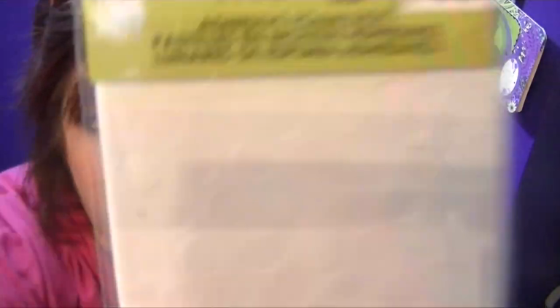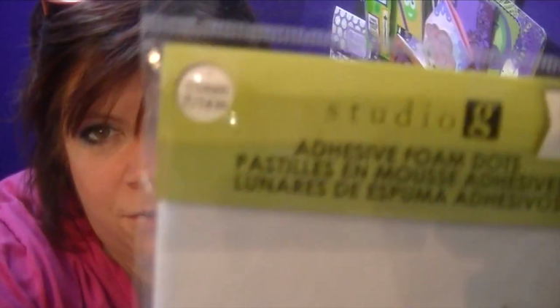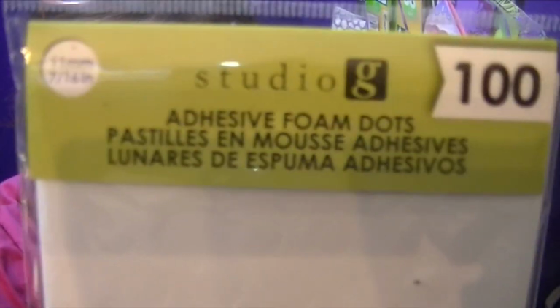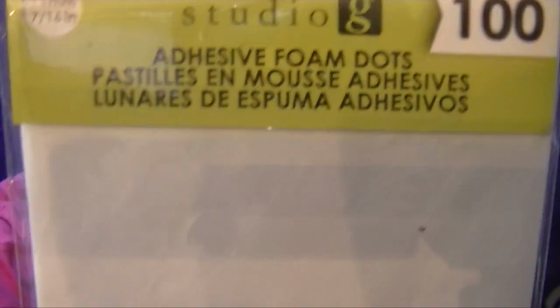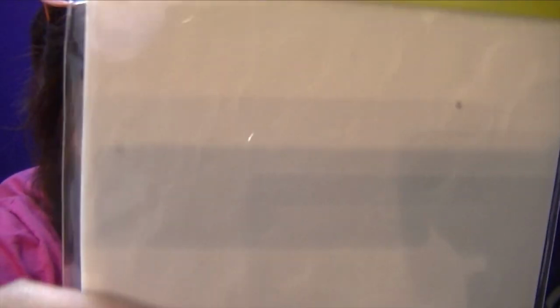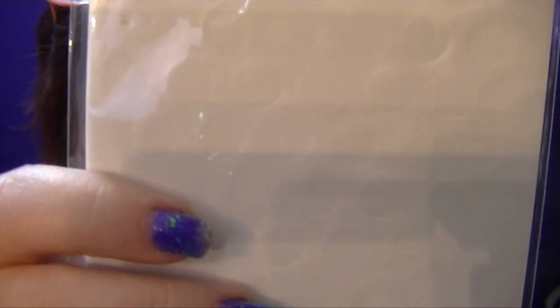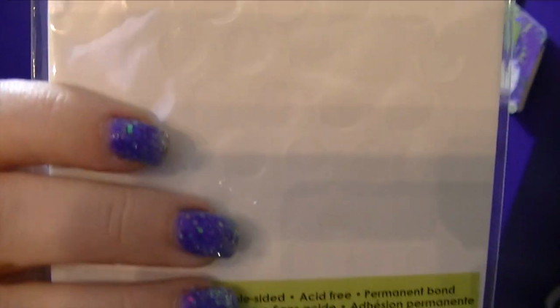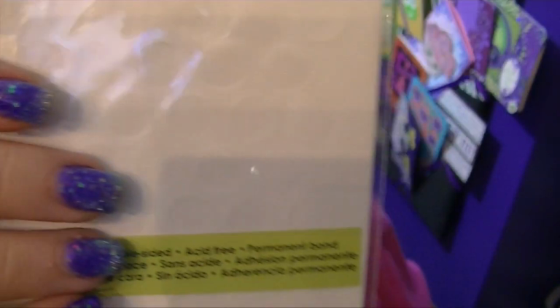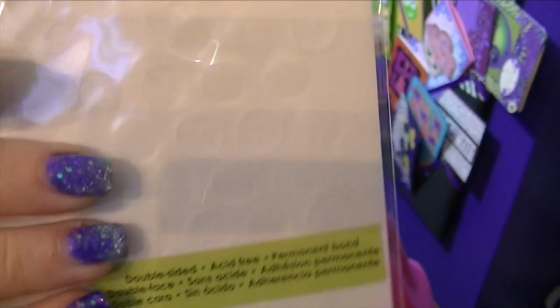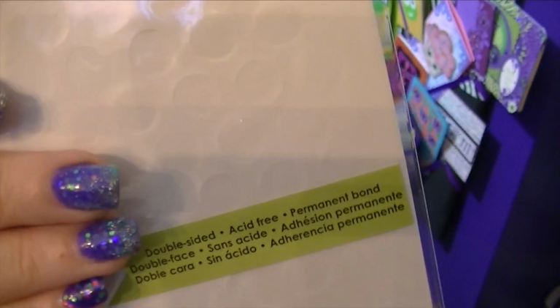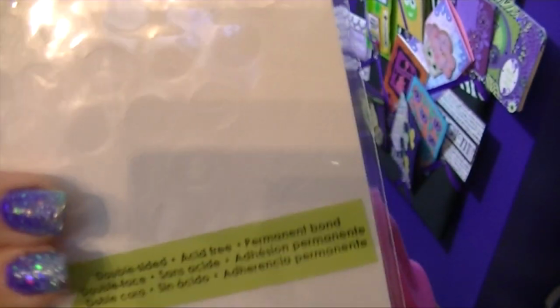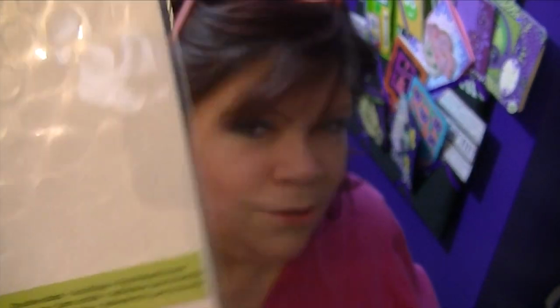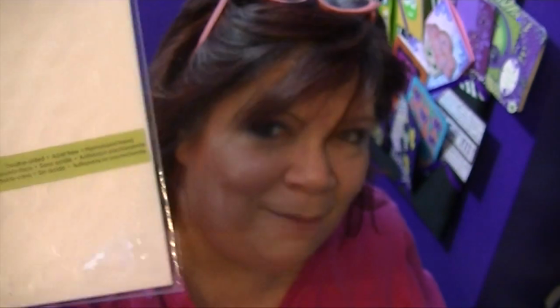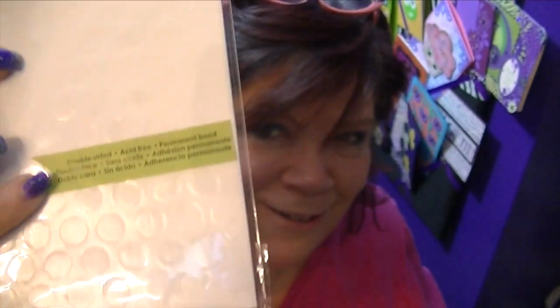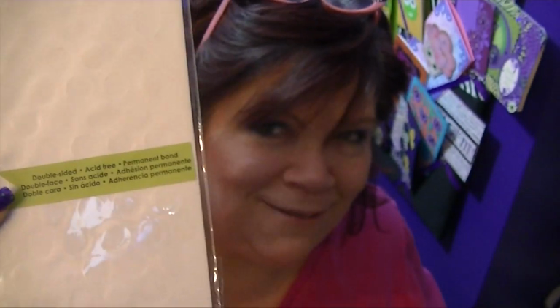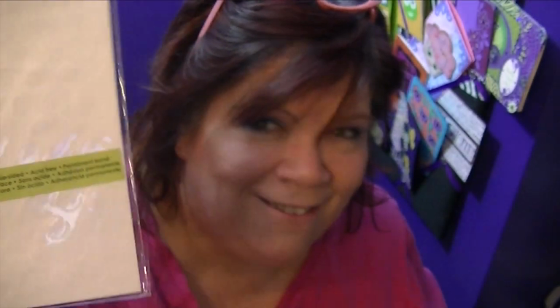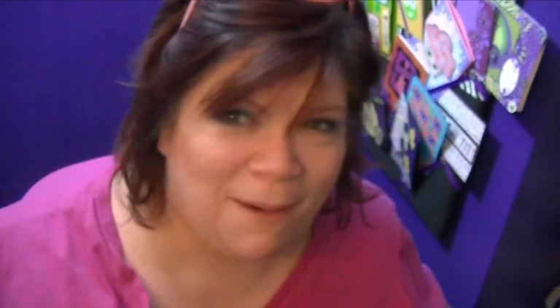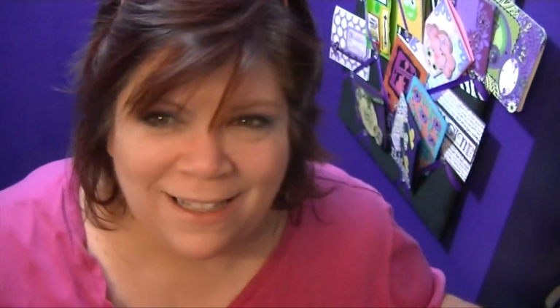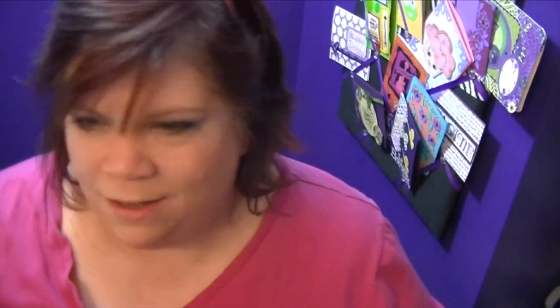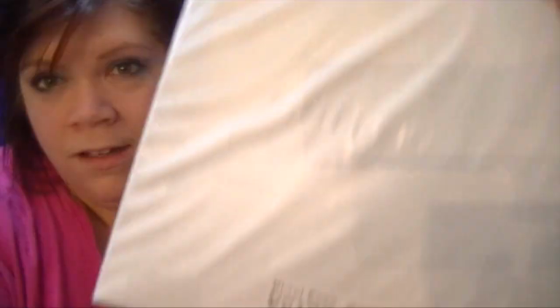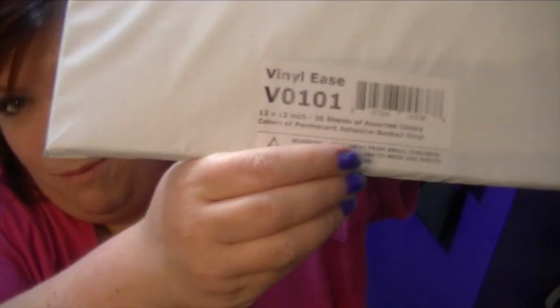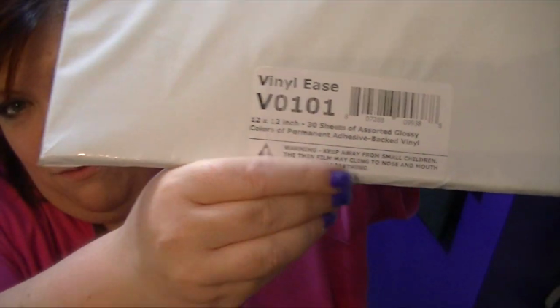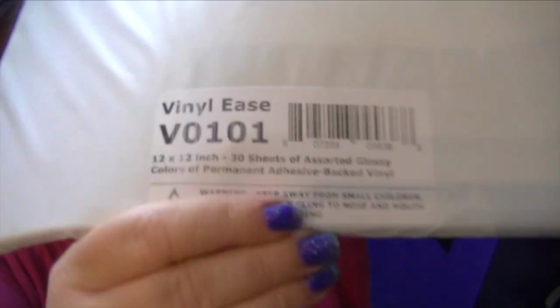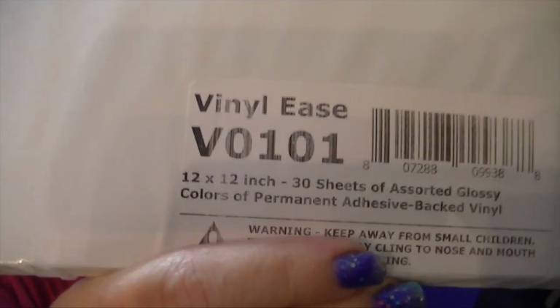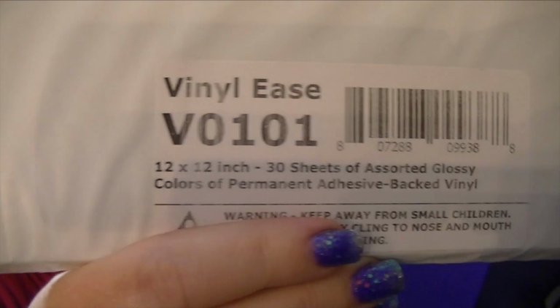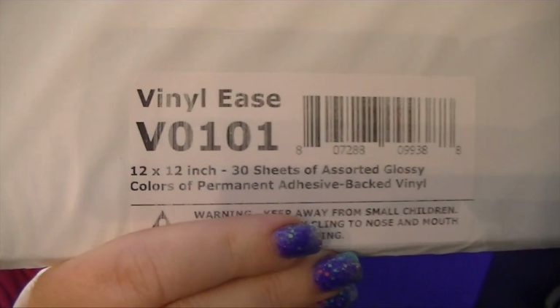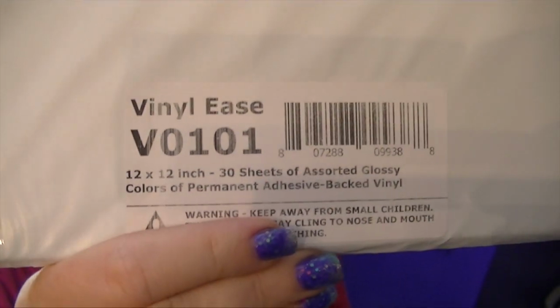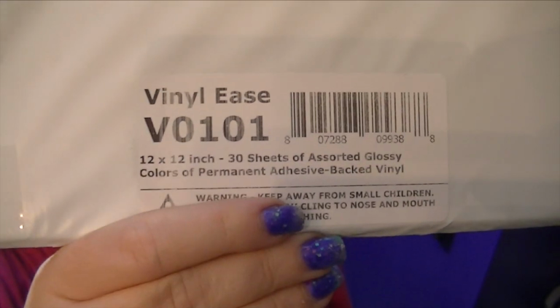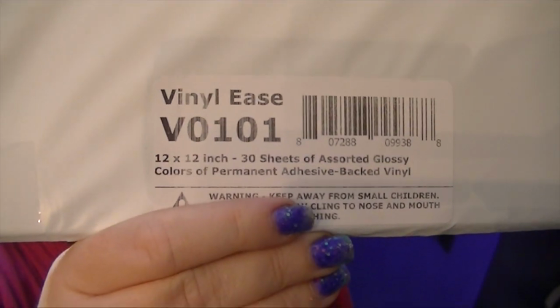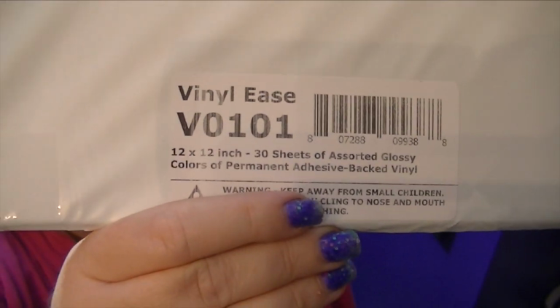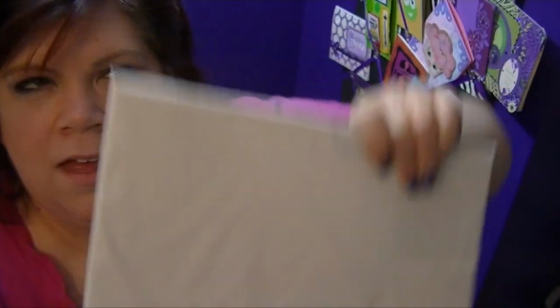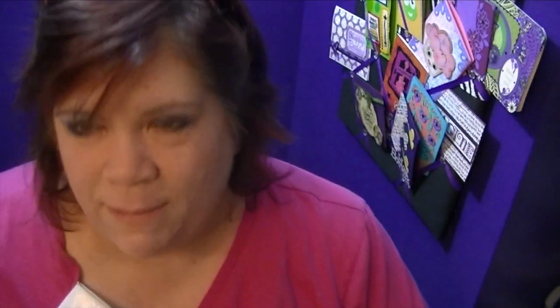Studio G Pop Dots Adhesive. And remember, you don't just use the Pop Dots — you use everything outside the Pop Dots also. 12 by 12 vinyl. I get this from Amazon.